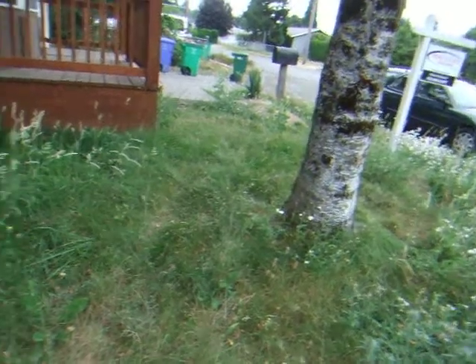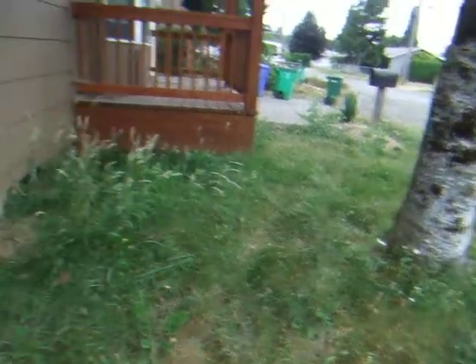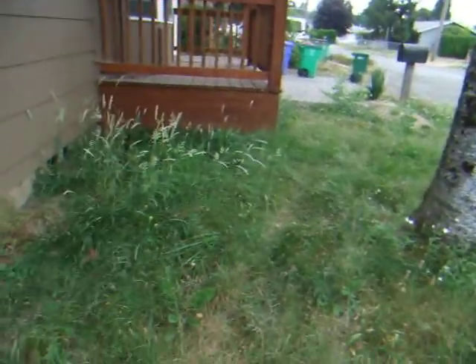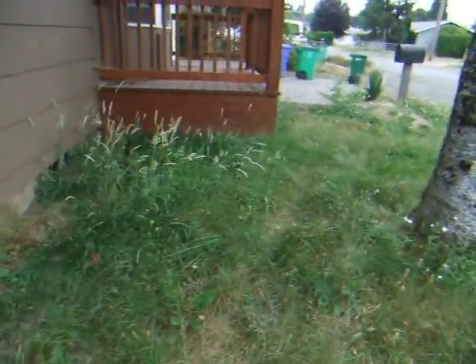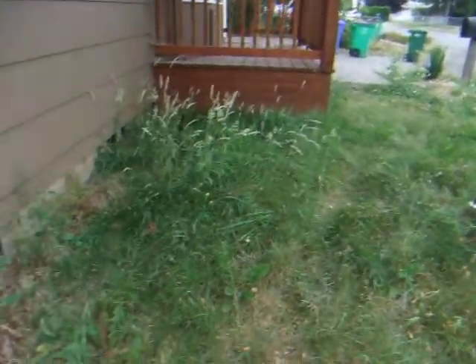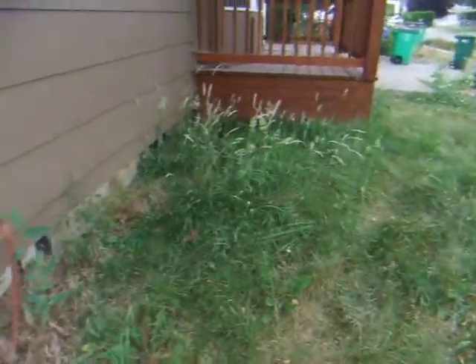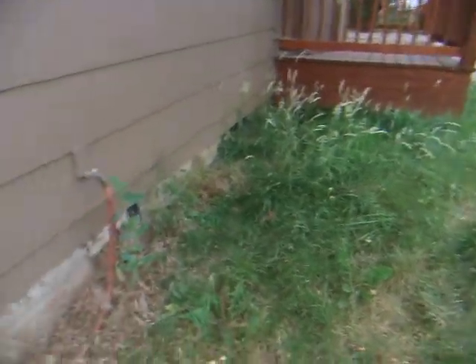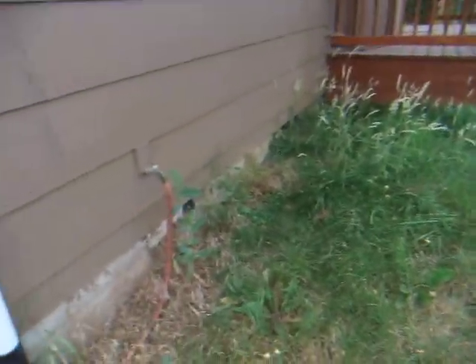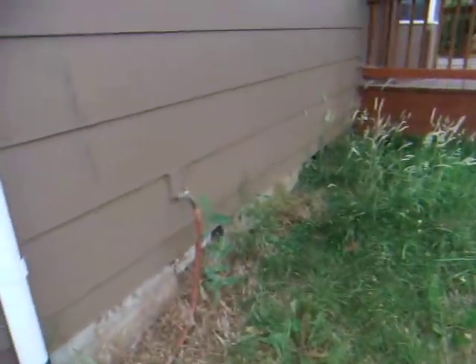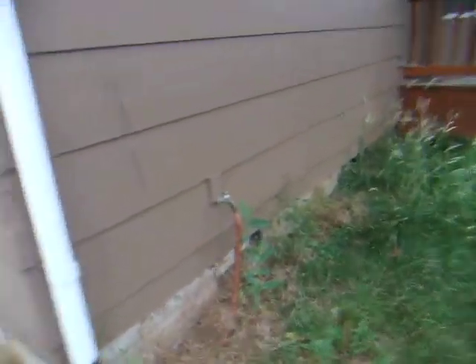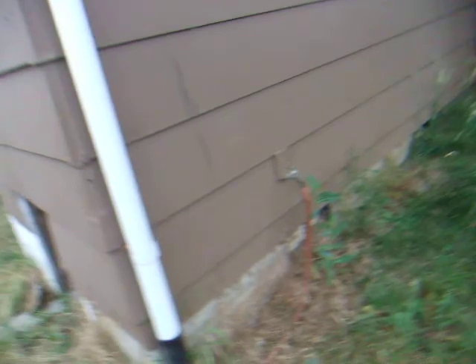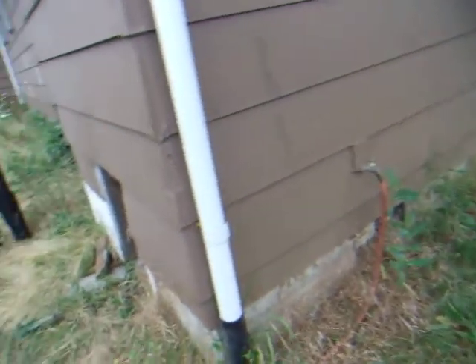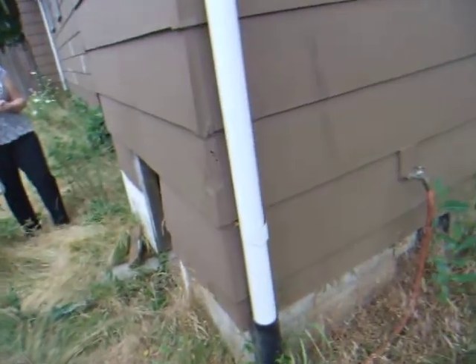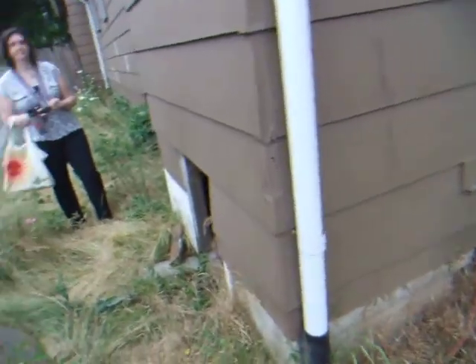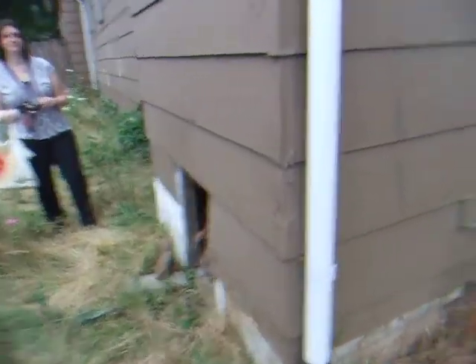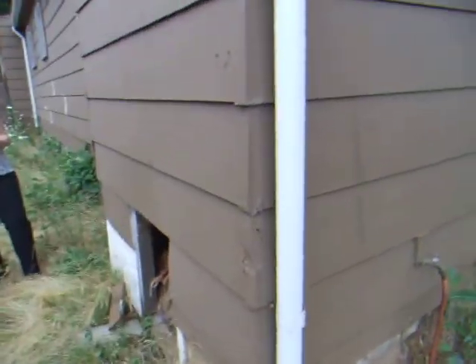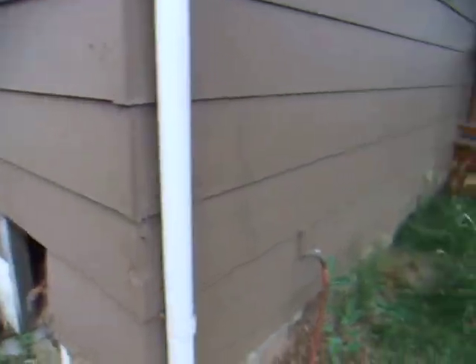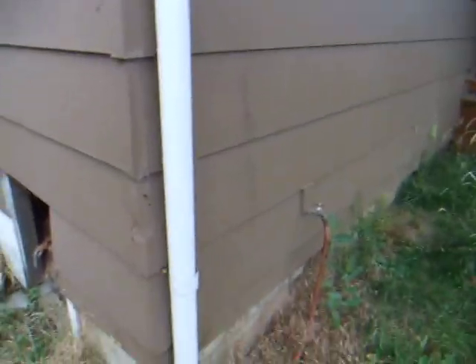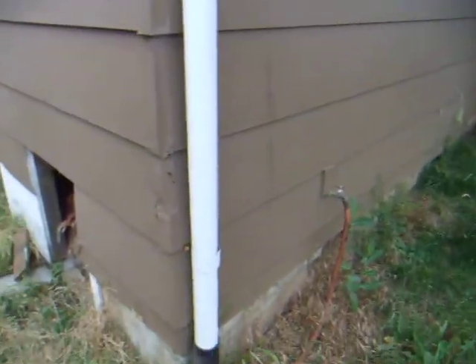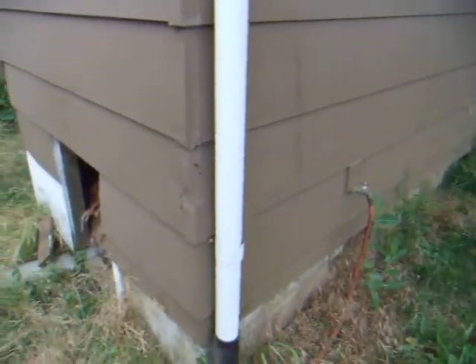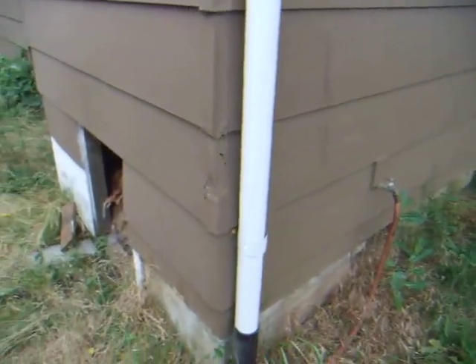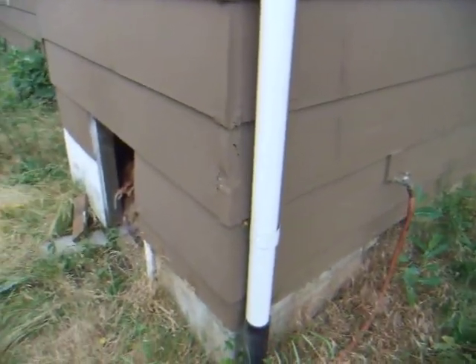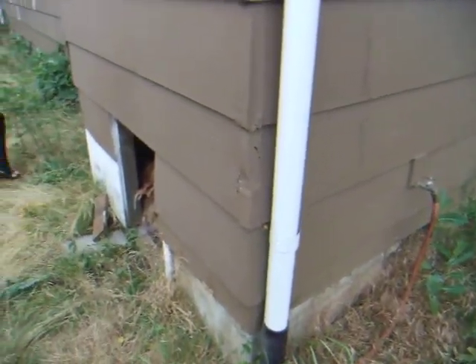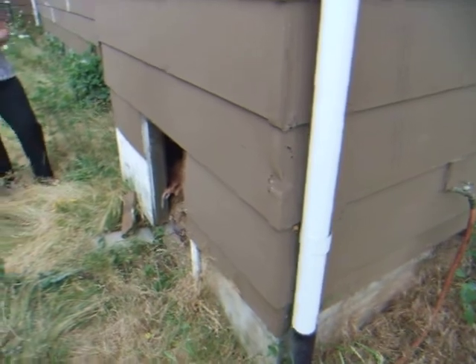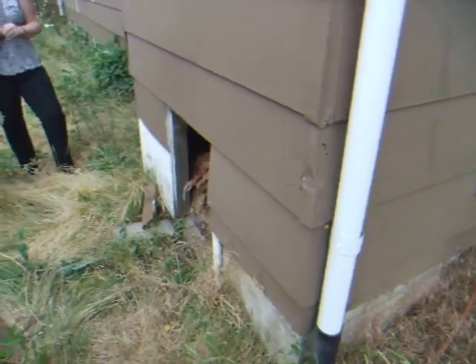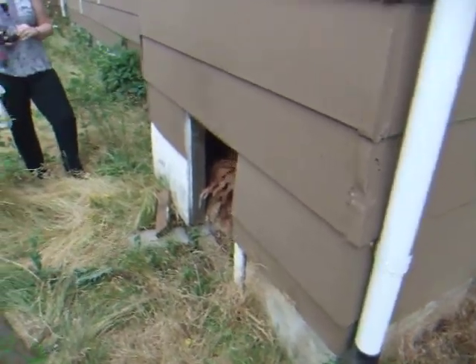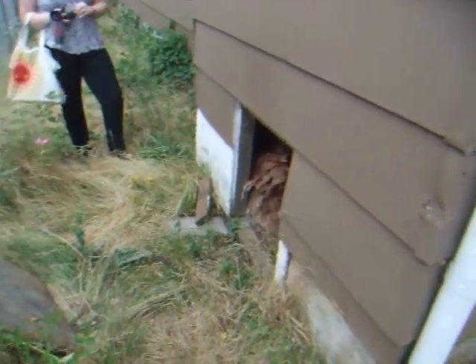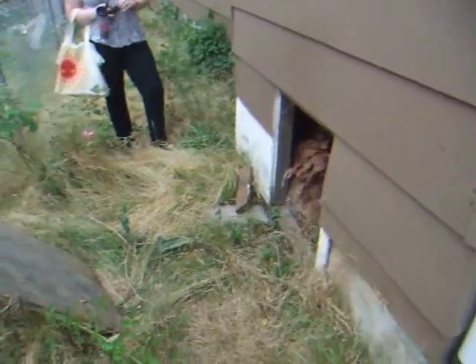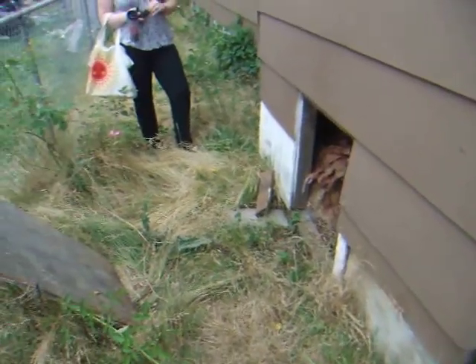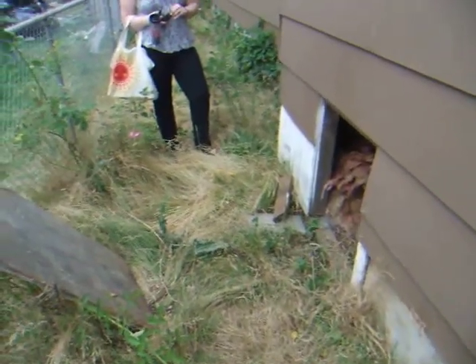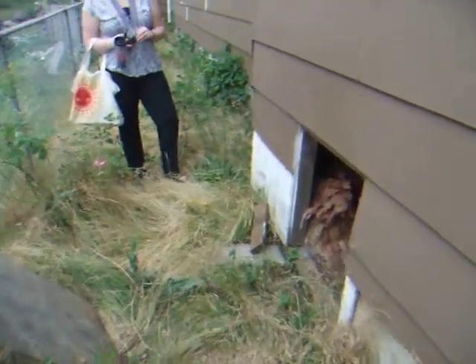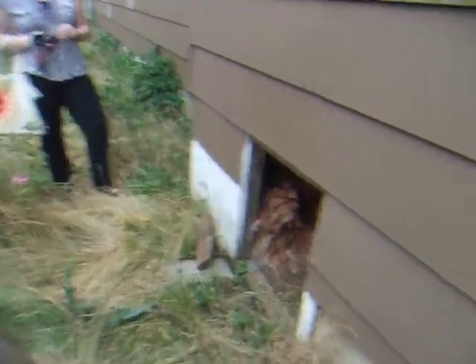Okay, we're here at 4639 Southeast 118th Avenue, Portland, Oregon 97266, examining something that is an unsupported cripple wall.